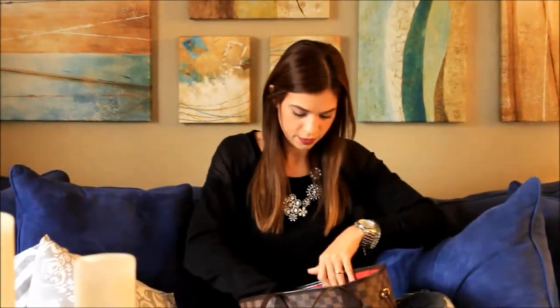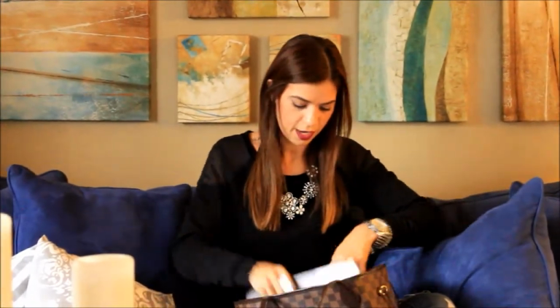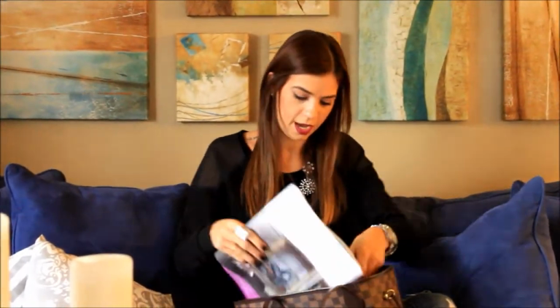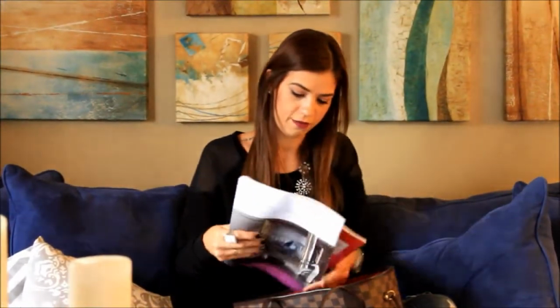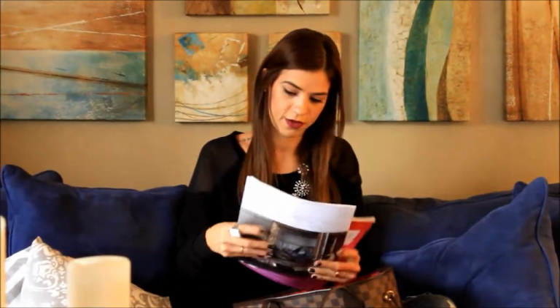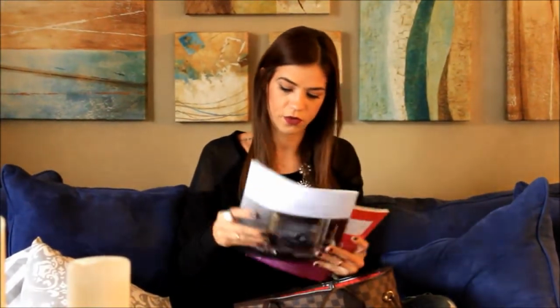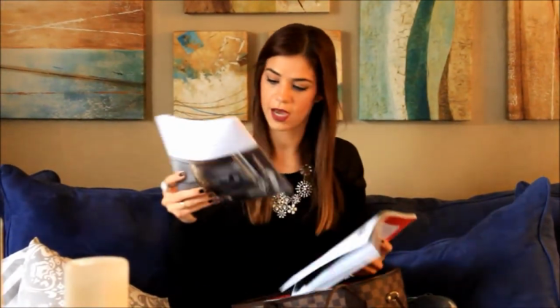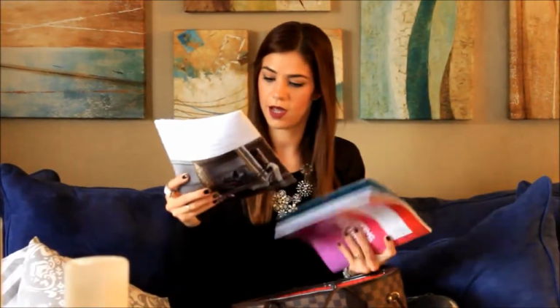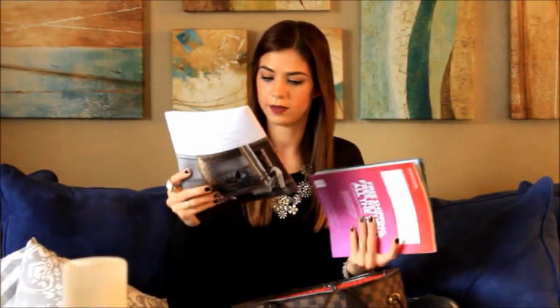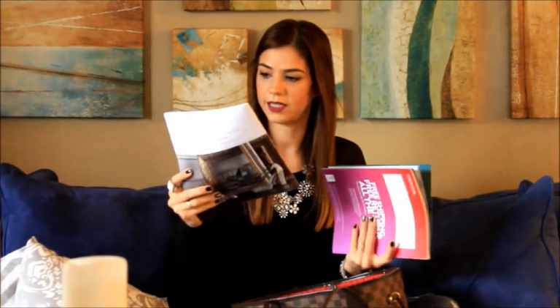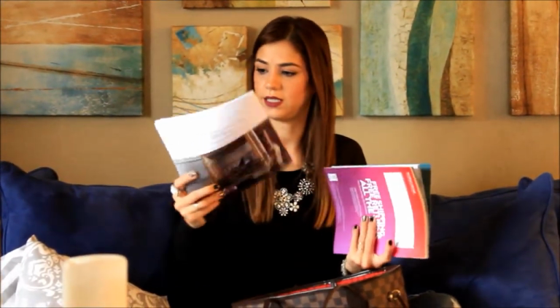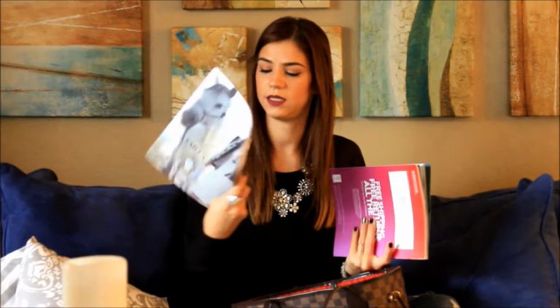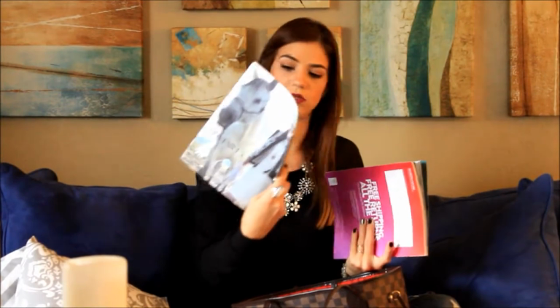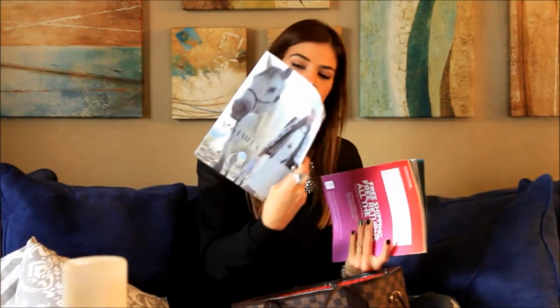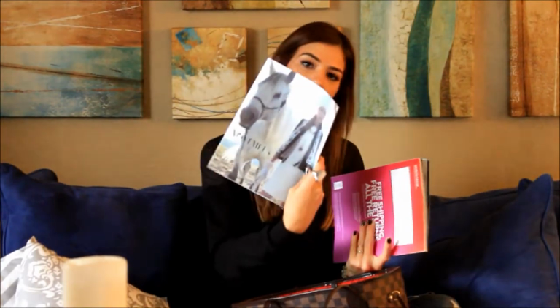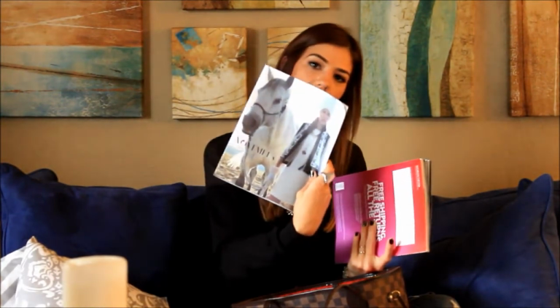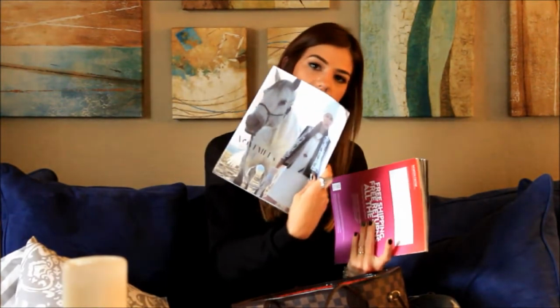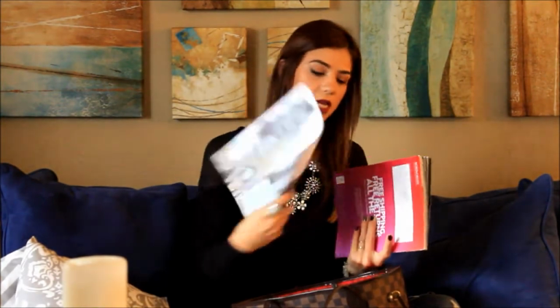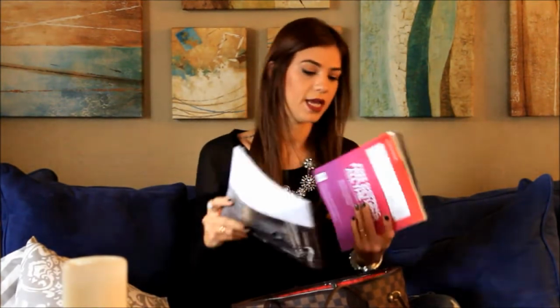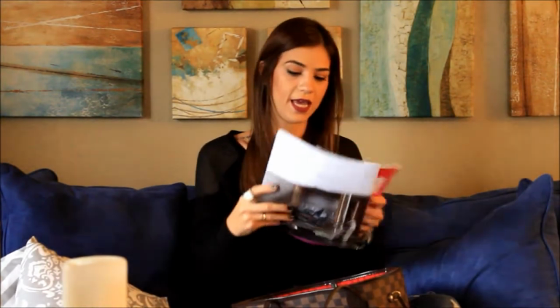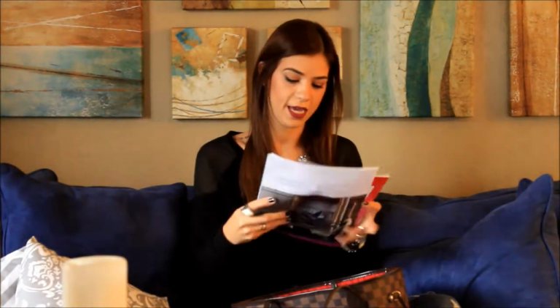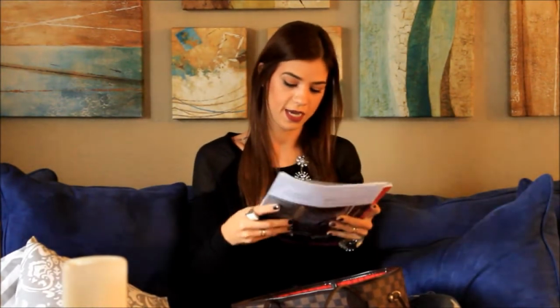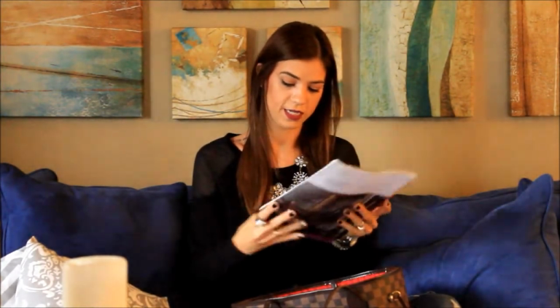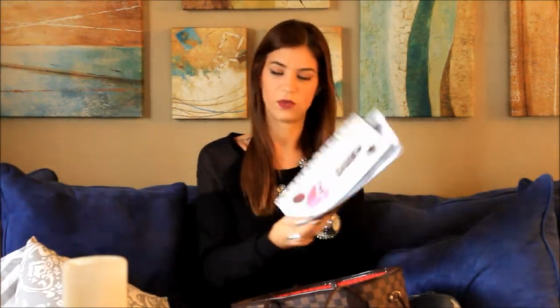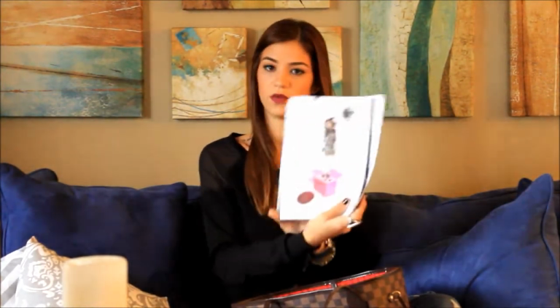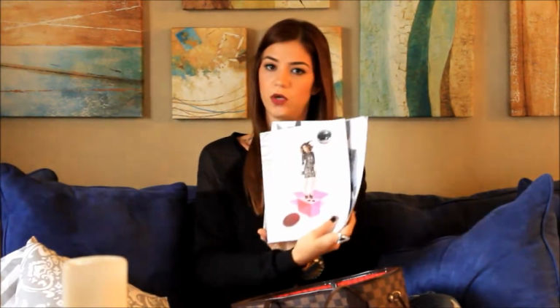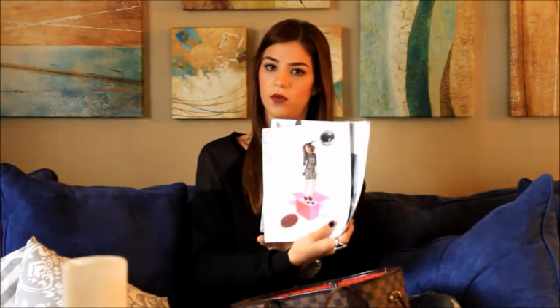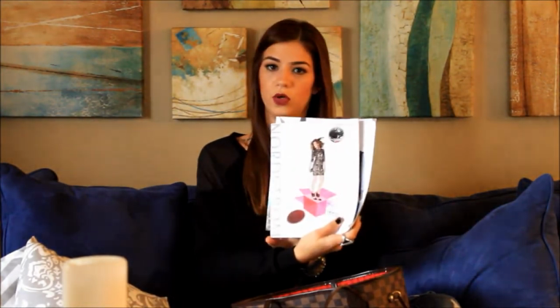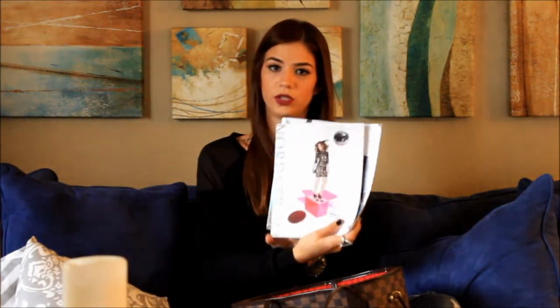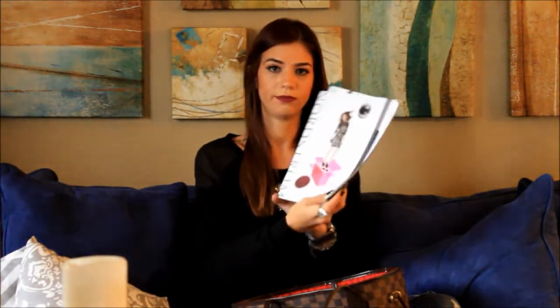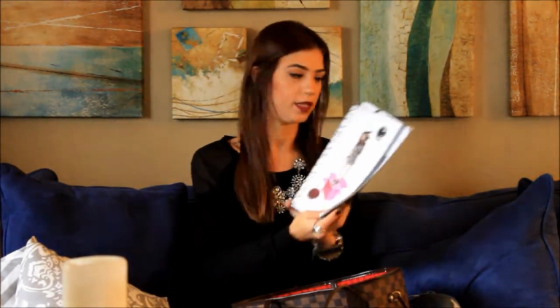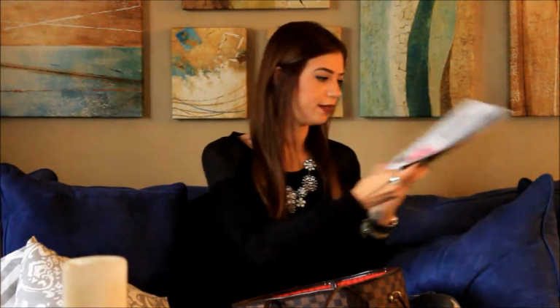I have a few catalogs and magazines. This one is from Anthropologie and this one is from Nordstrom. Love it.